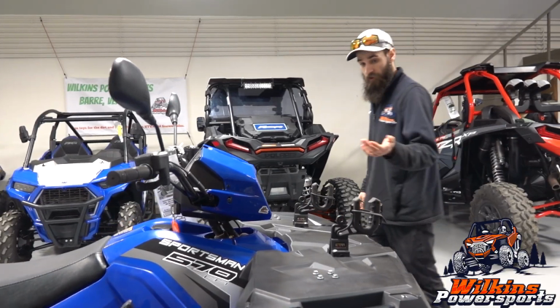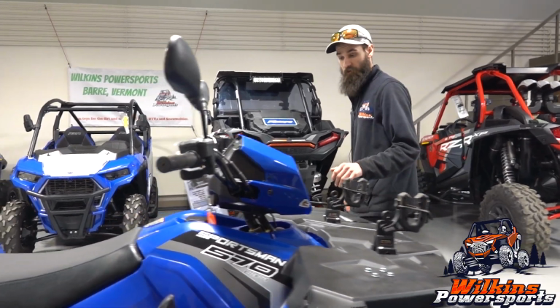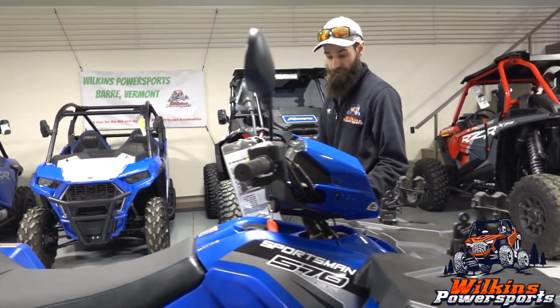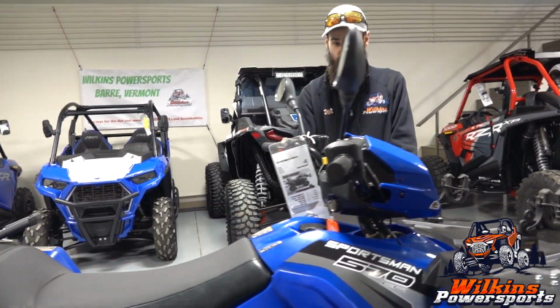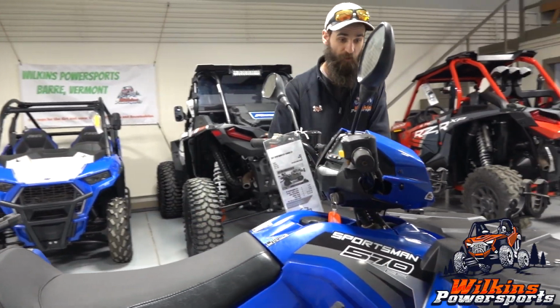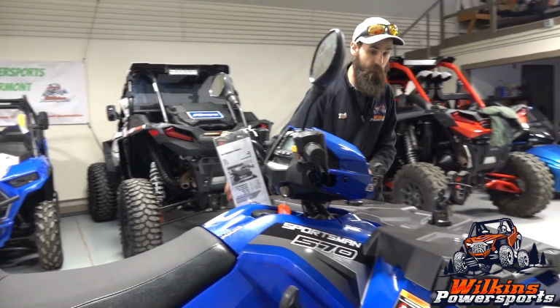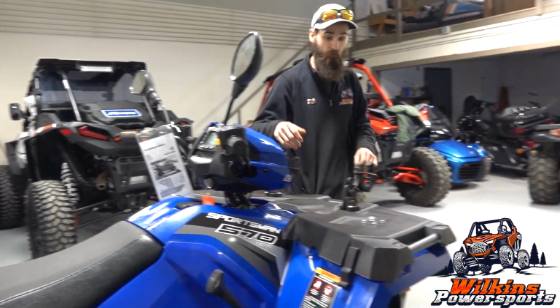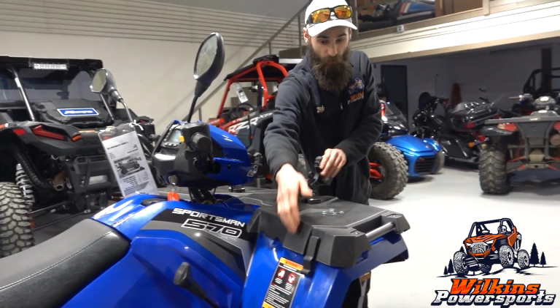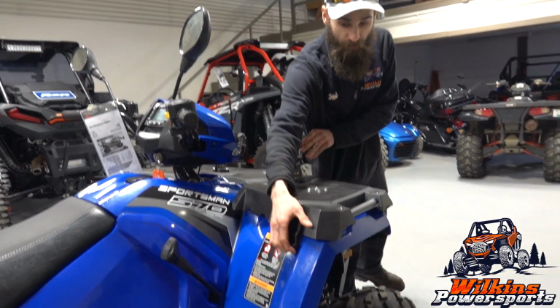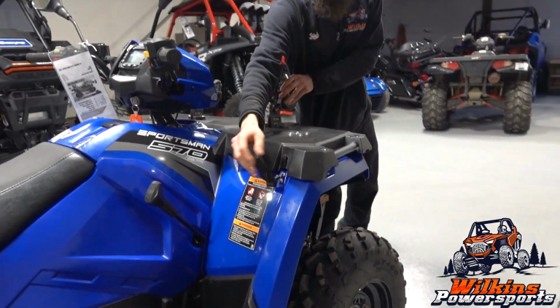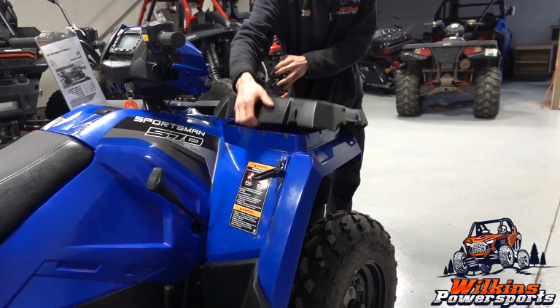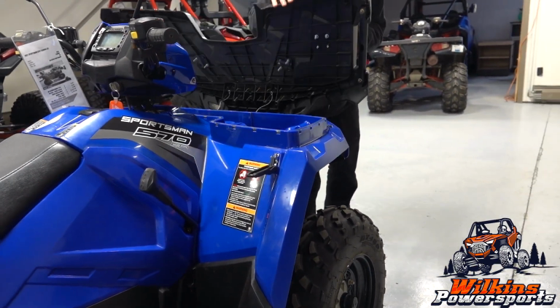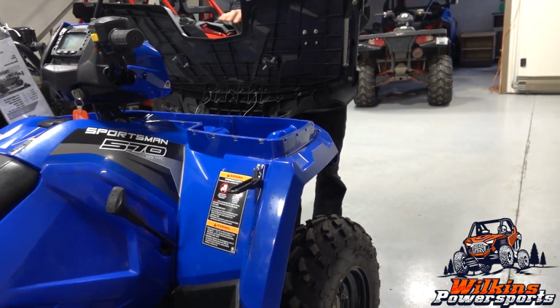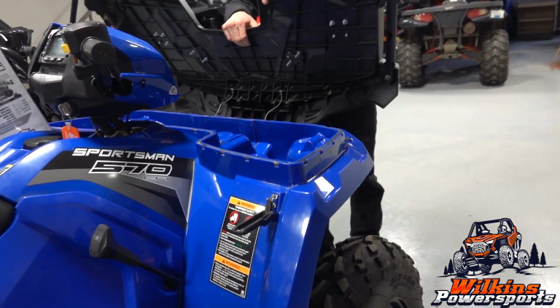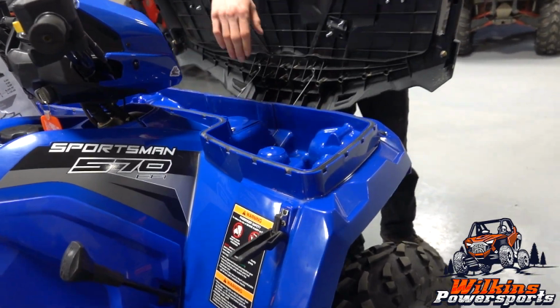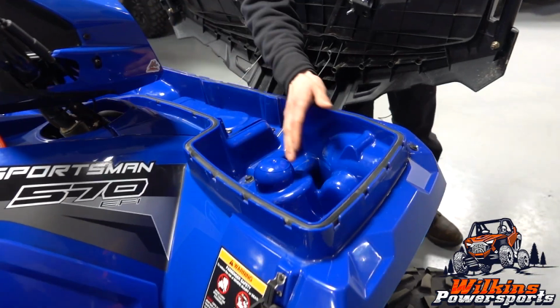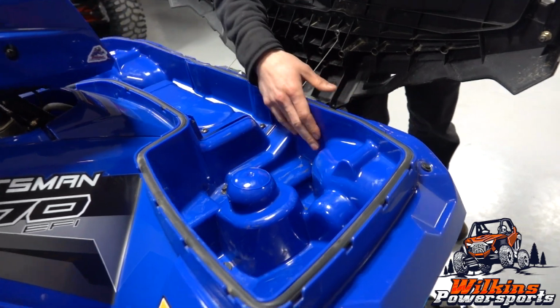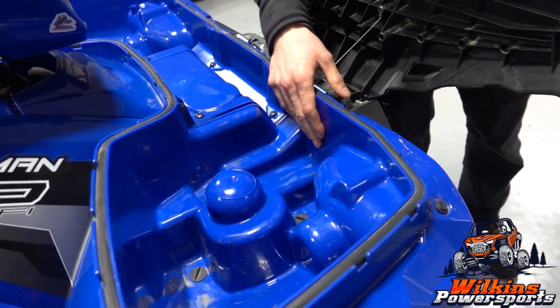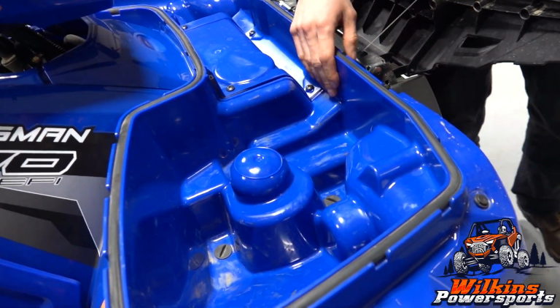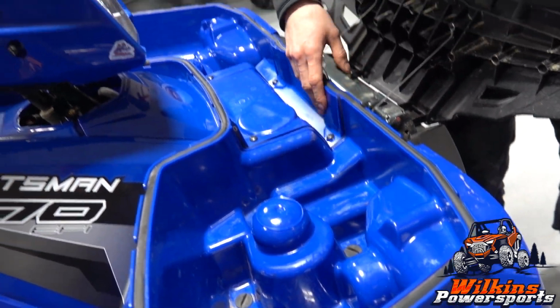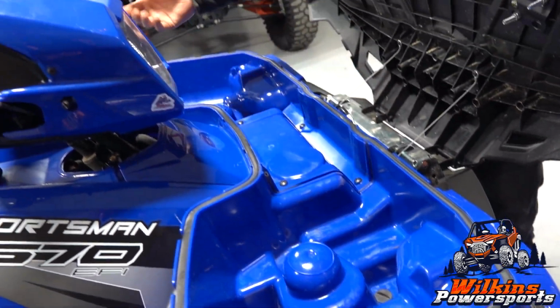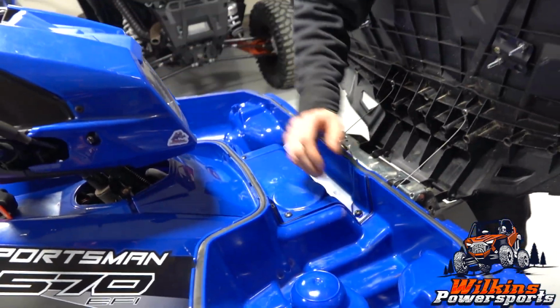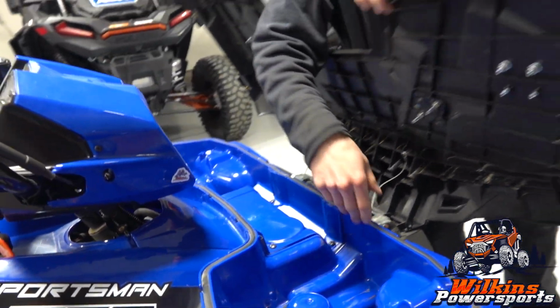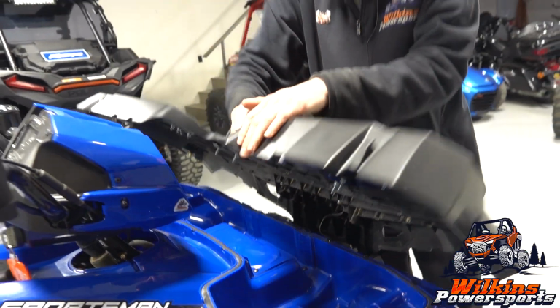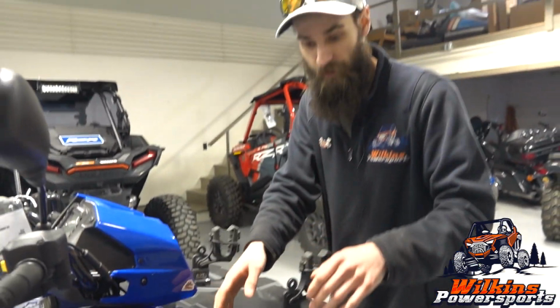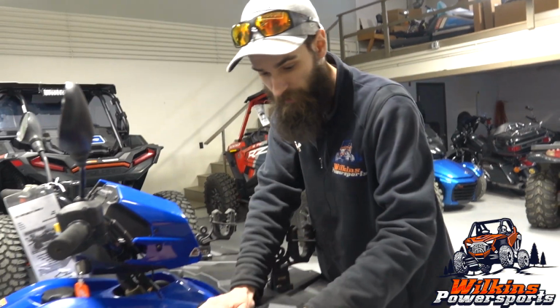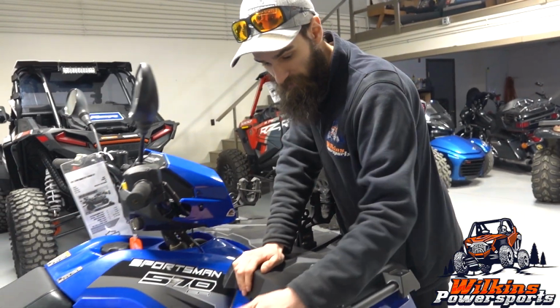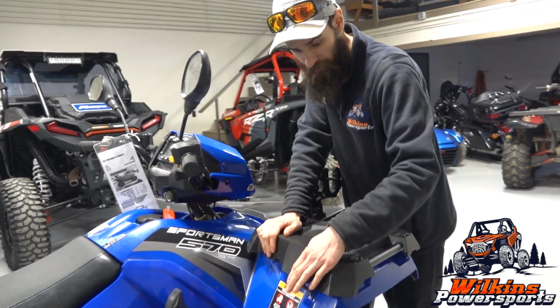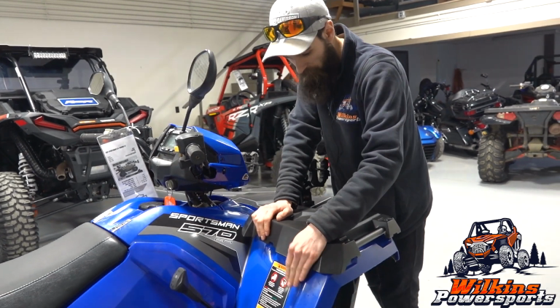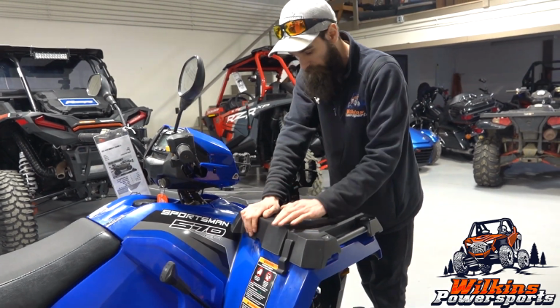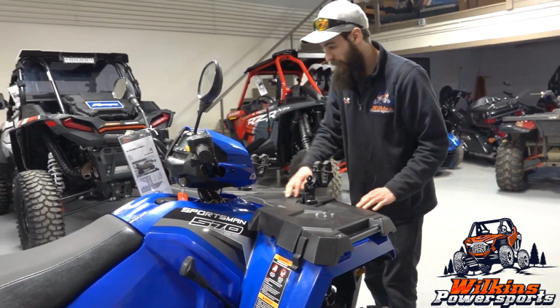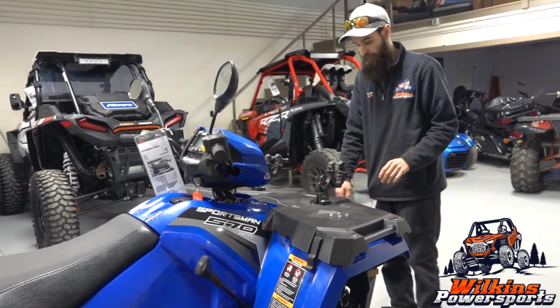Like with most of your standard Sportsmans, we've got a front storage box up here for you to carry straps, chains, whatever you think you're going to need on the trail — any recovery gear, anything you'd like there.